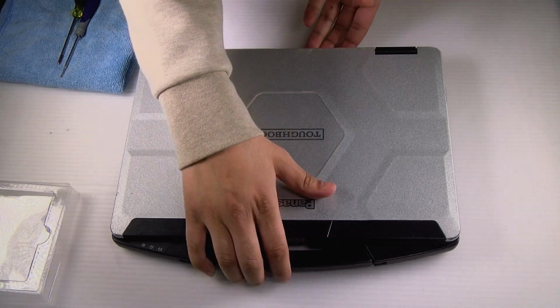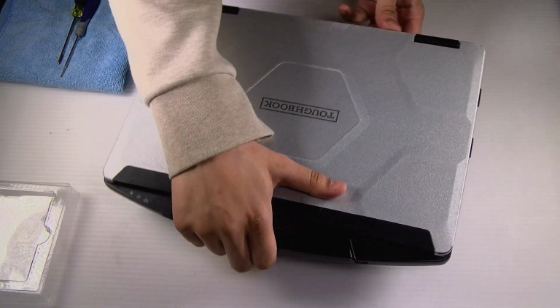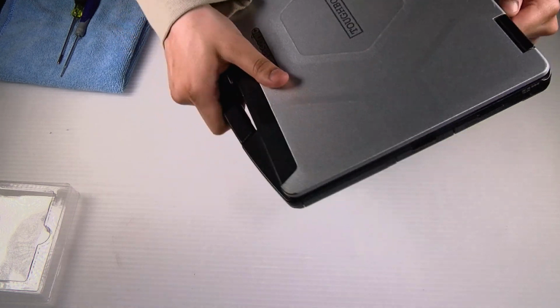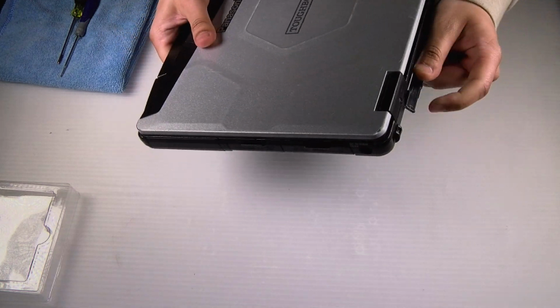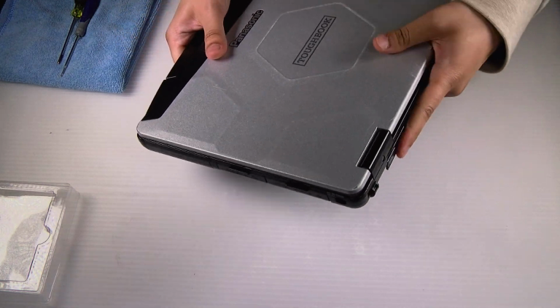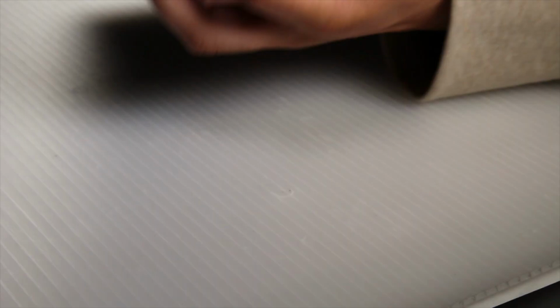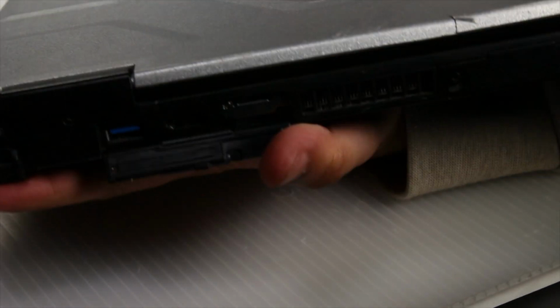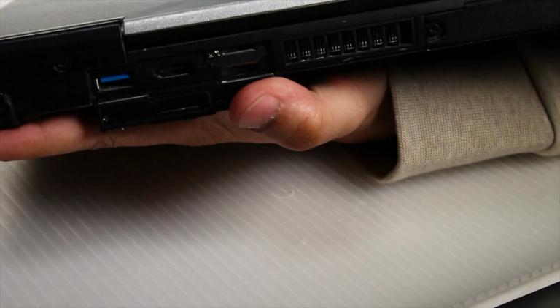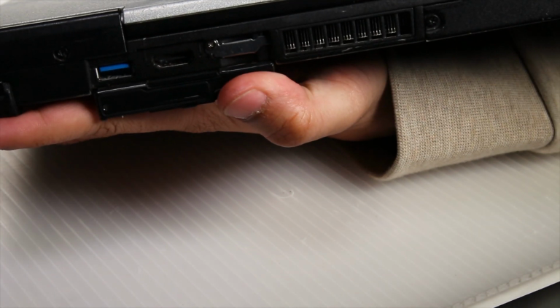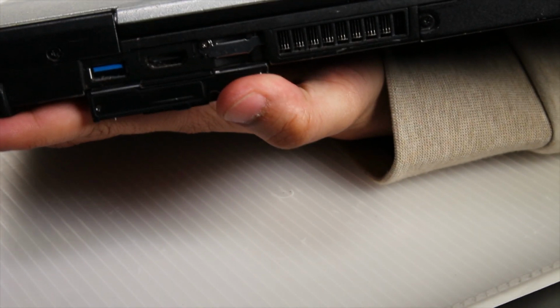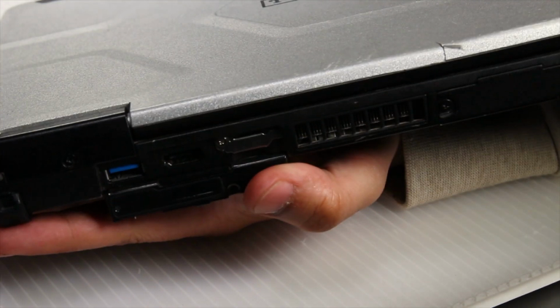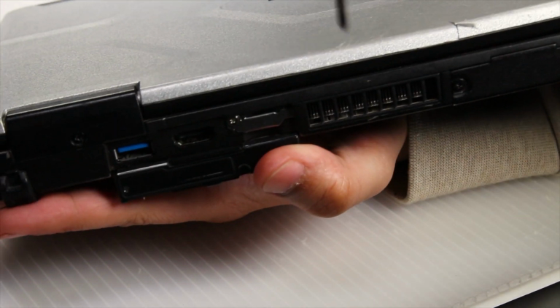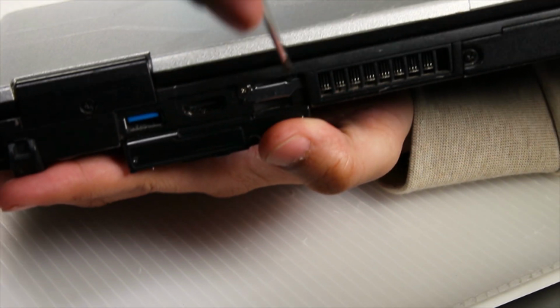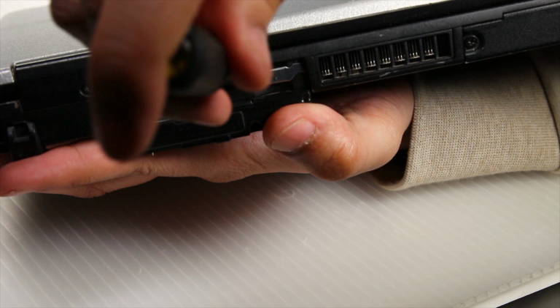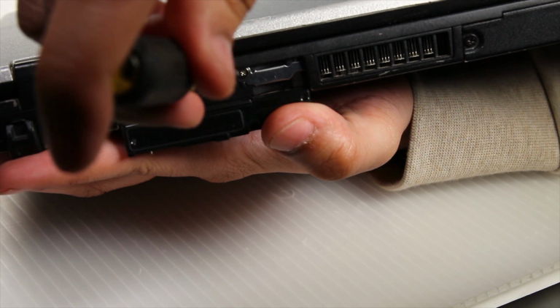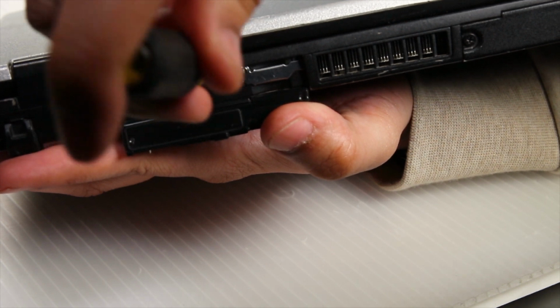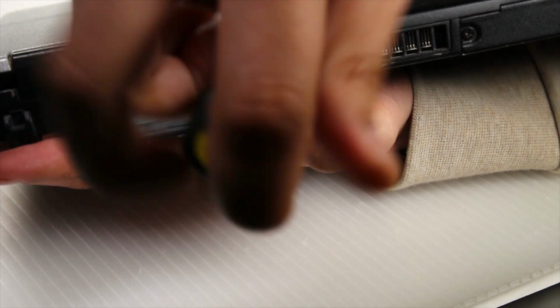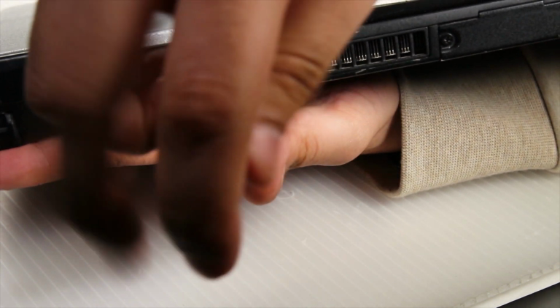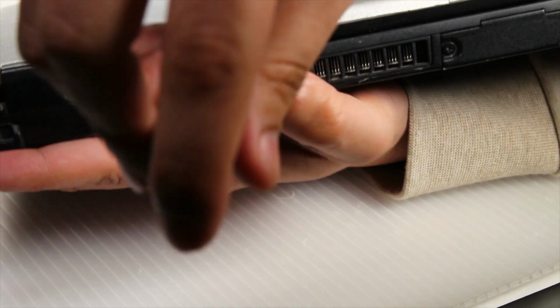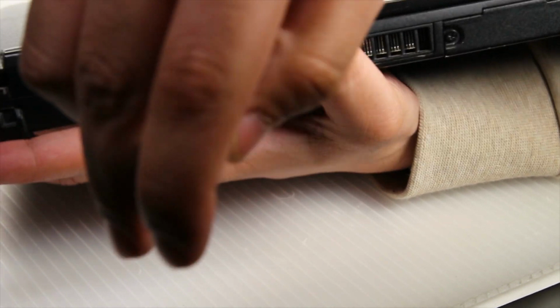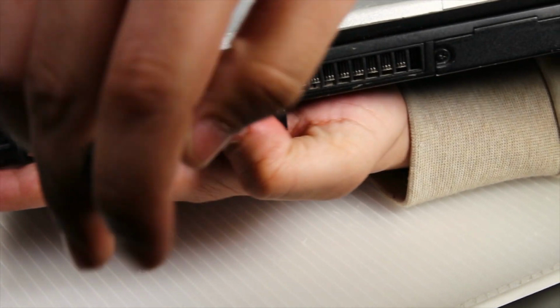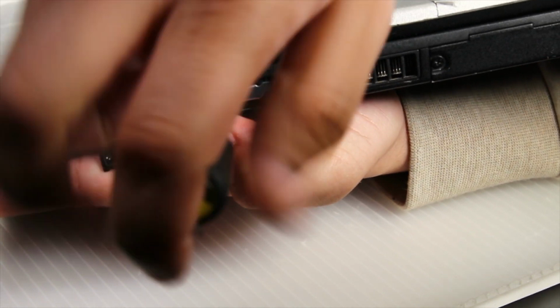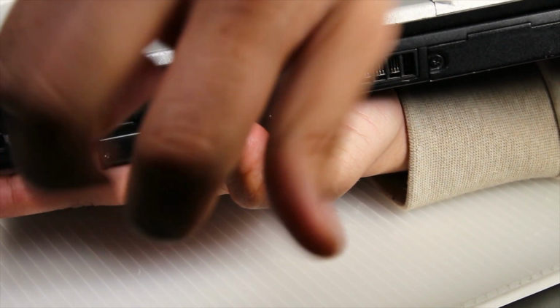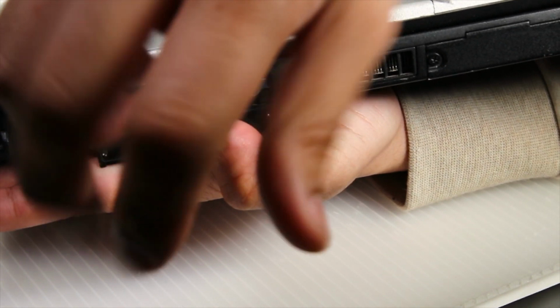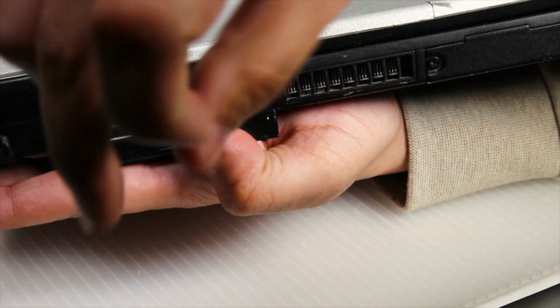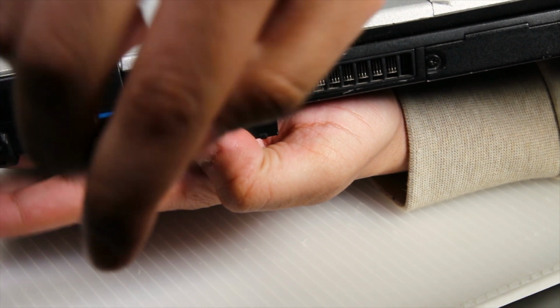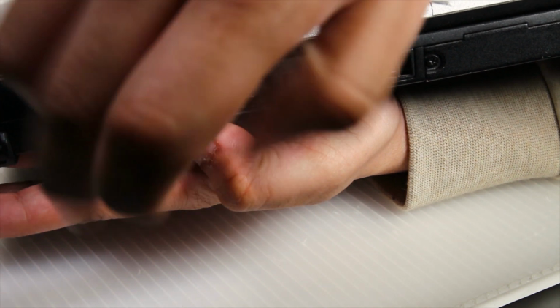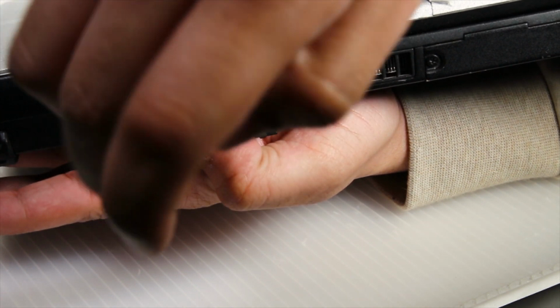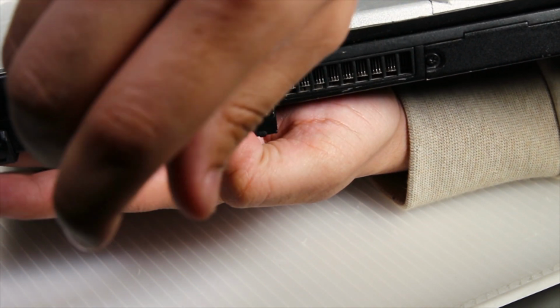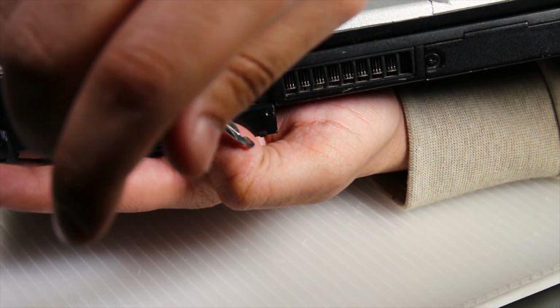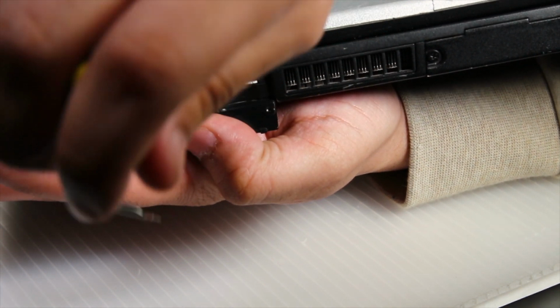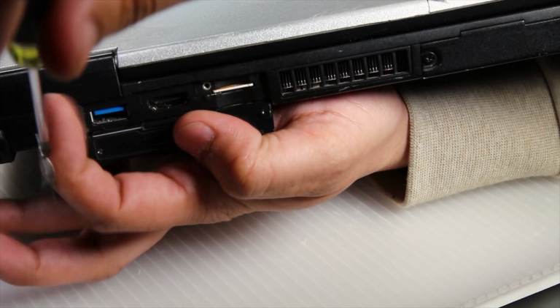First thing you want to do is remove the SIM card. There's a left port cover on the back of the unit — remove the one screw holding the SIM card cover and then you can pop the SIM card right out.